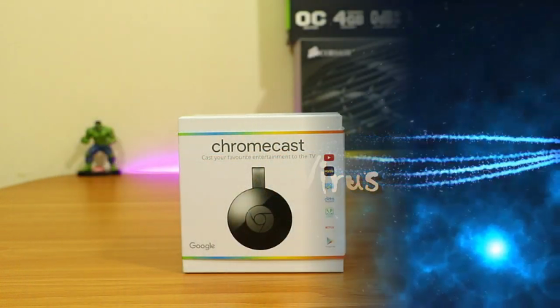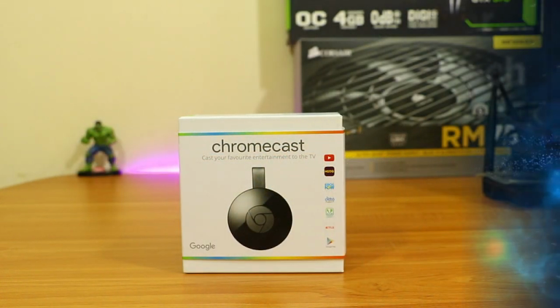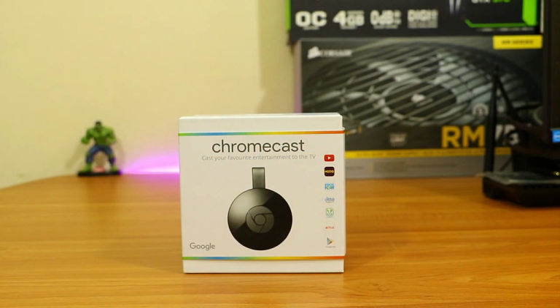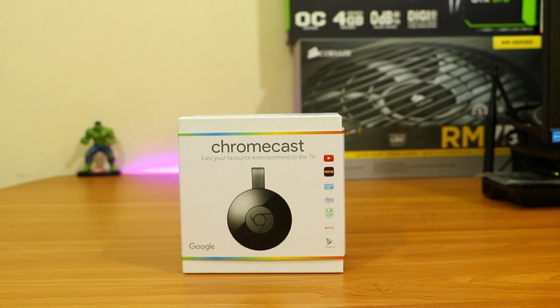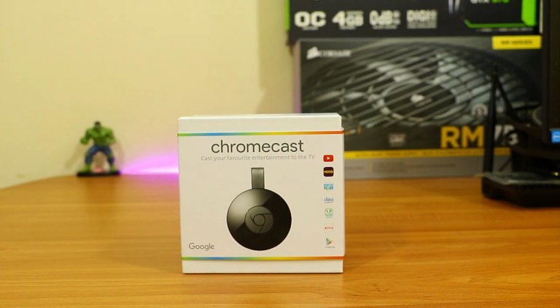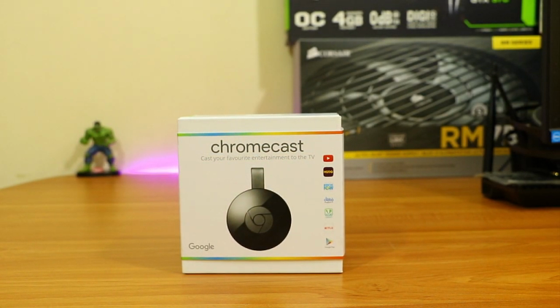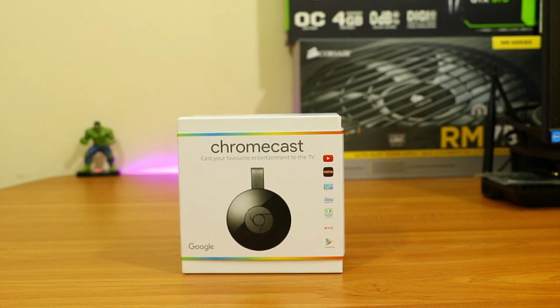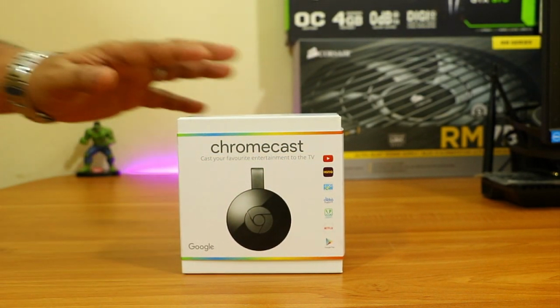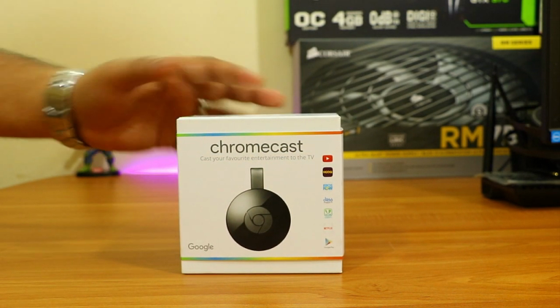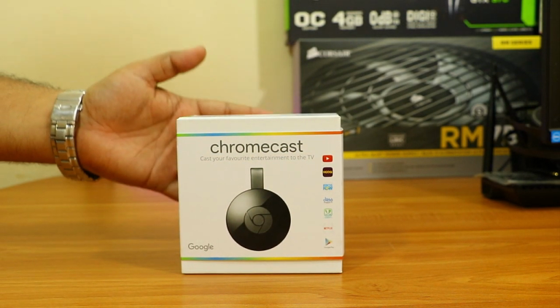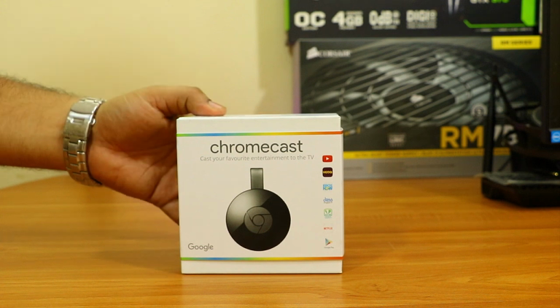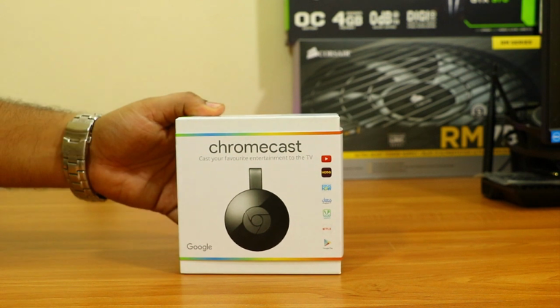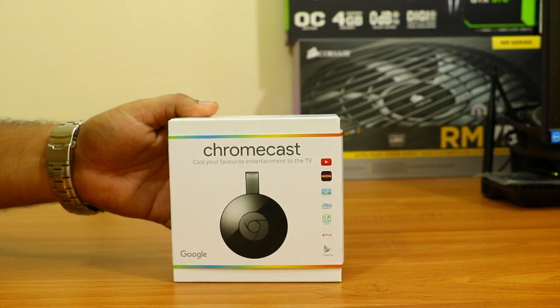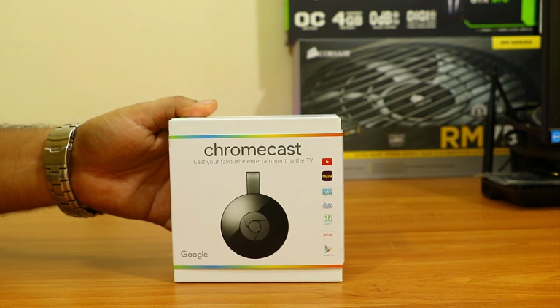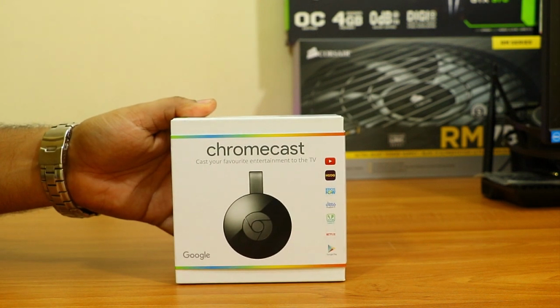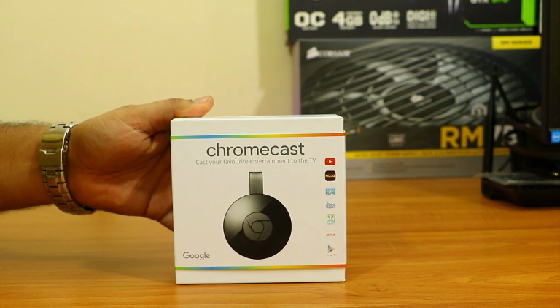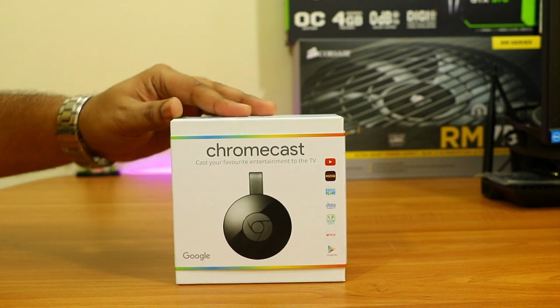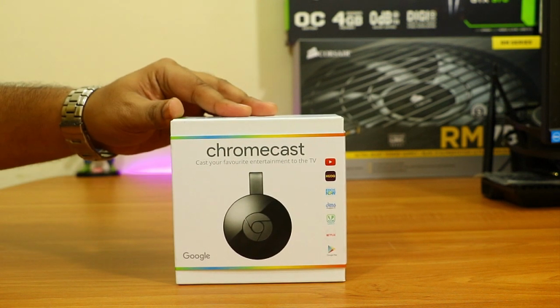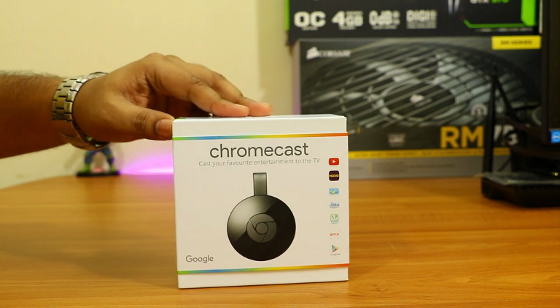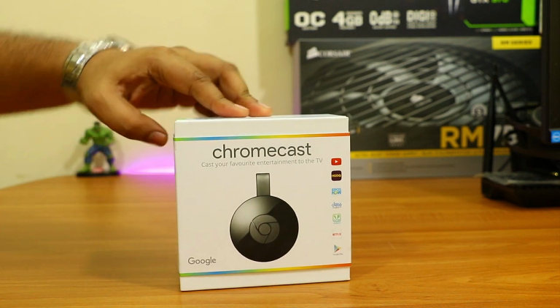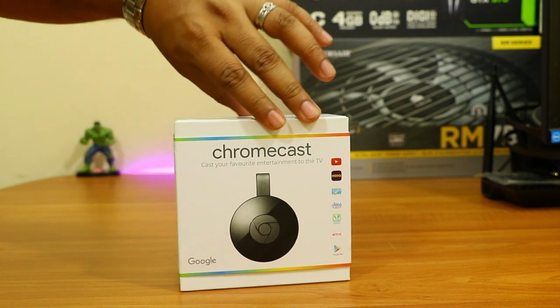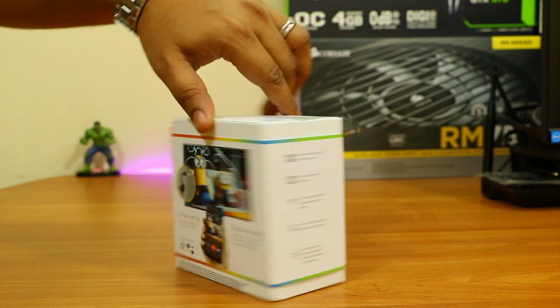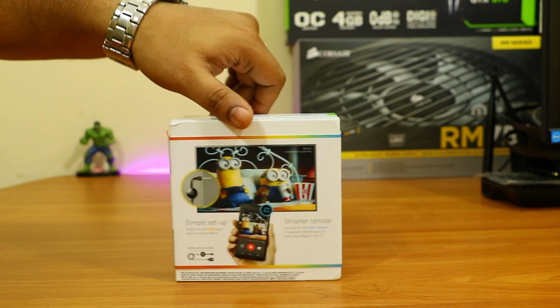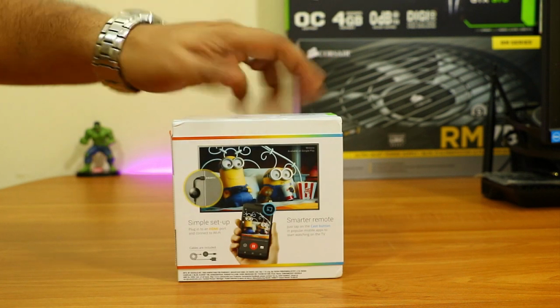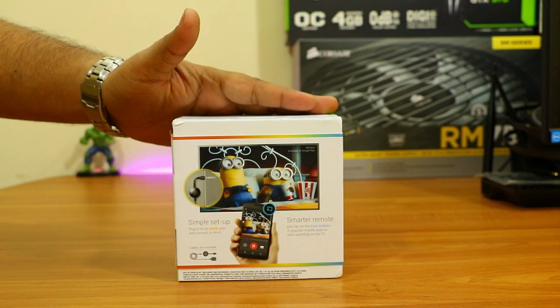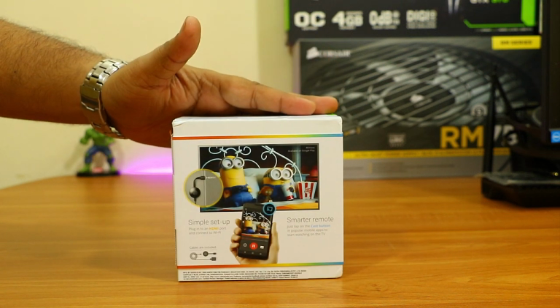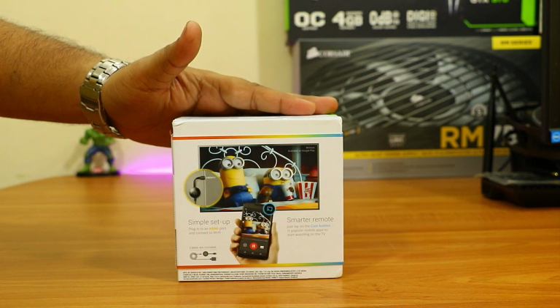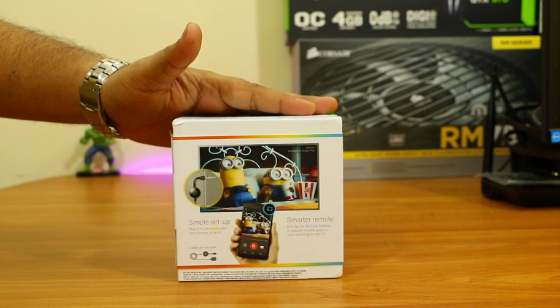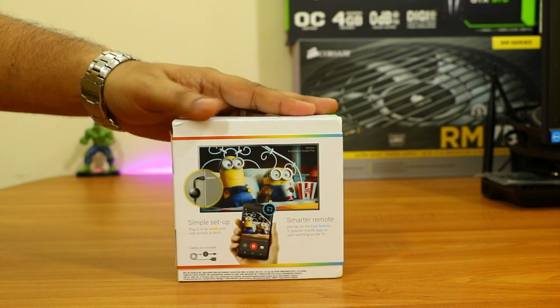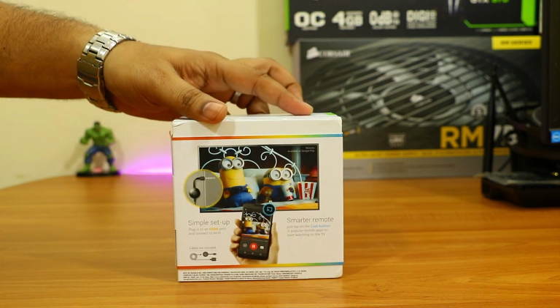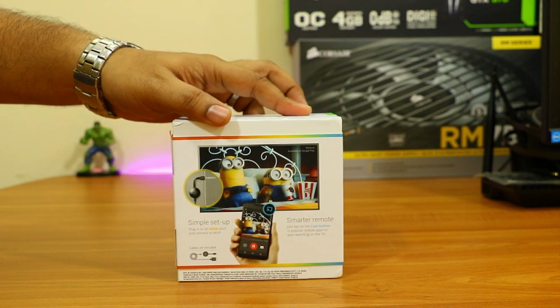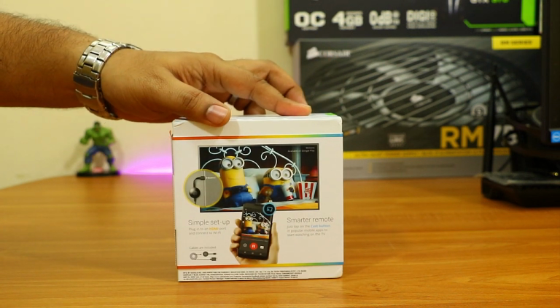Hi friends, good morning, this is Abhishek from TechVirus. In this video I'm going to unbox and review the new Google Chromecast 2. I got this device yesterday and it cost me 3500 Indian rupees, and I got it from Flipkart.com.